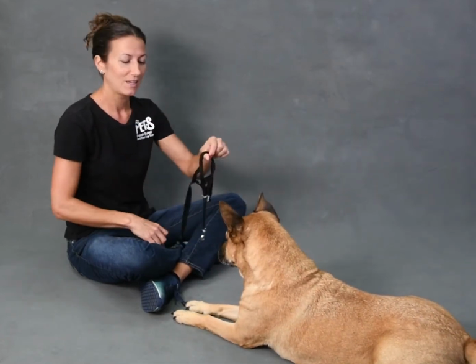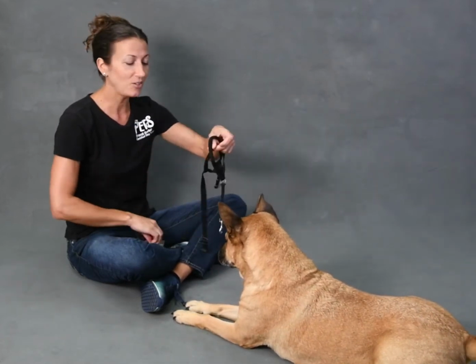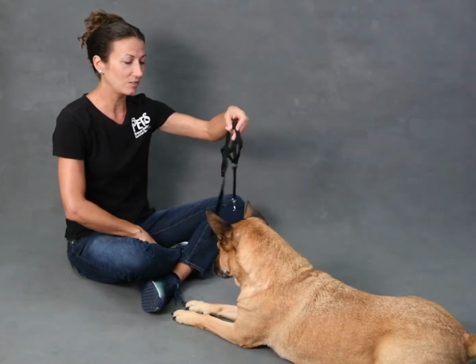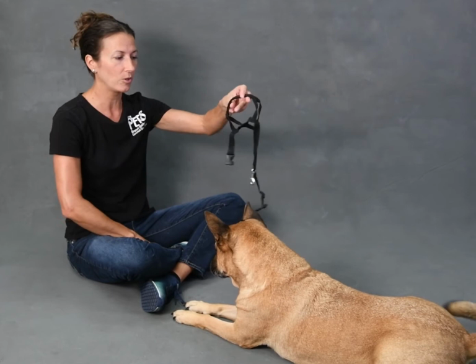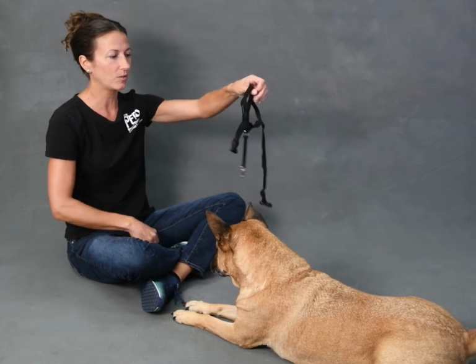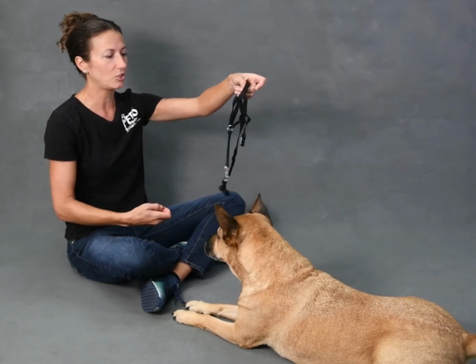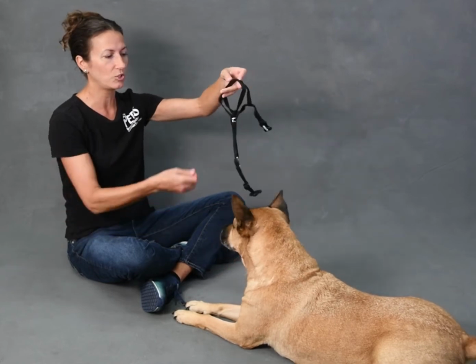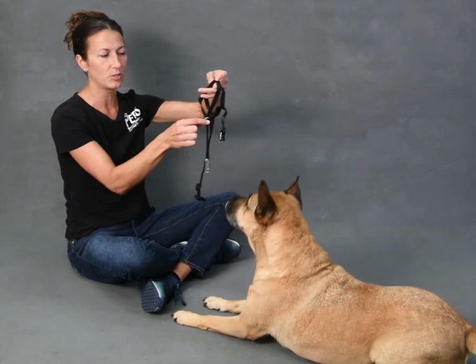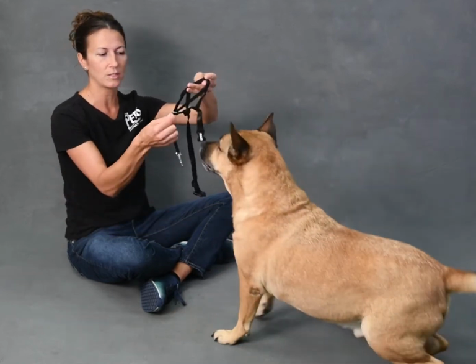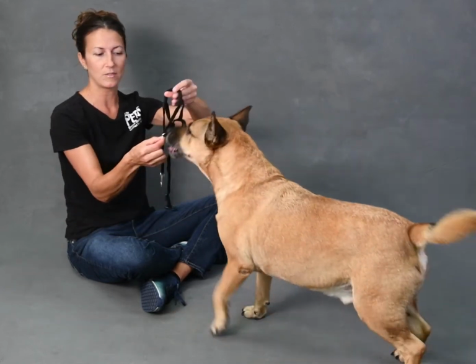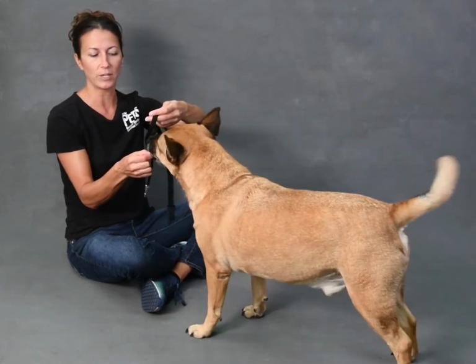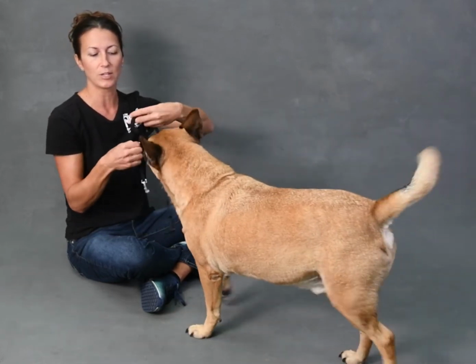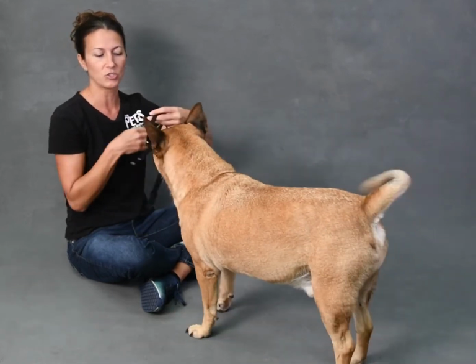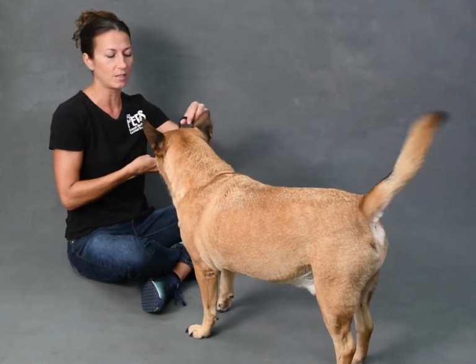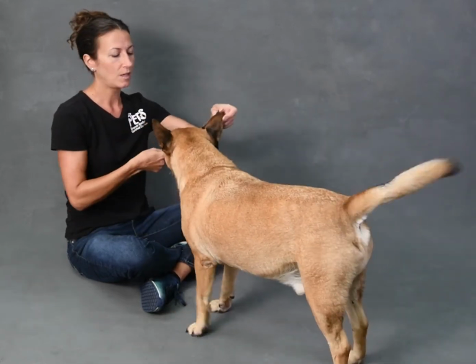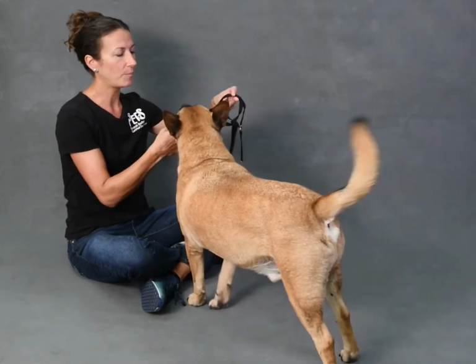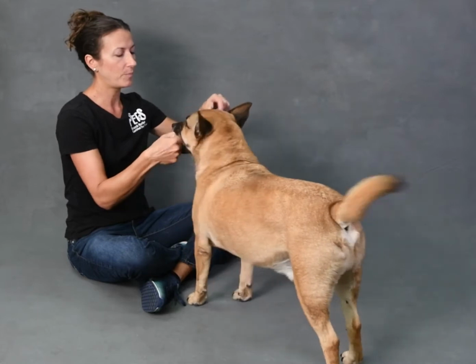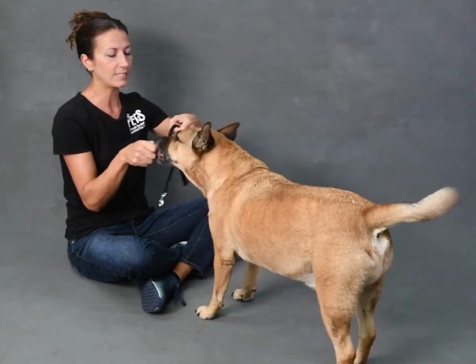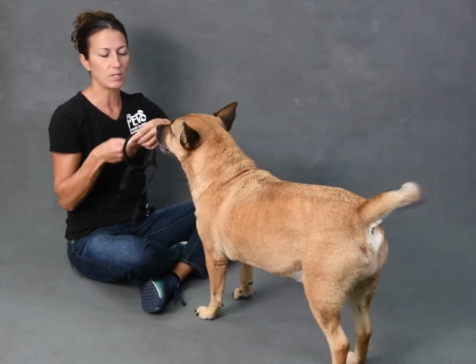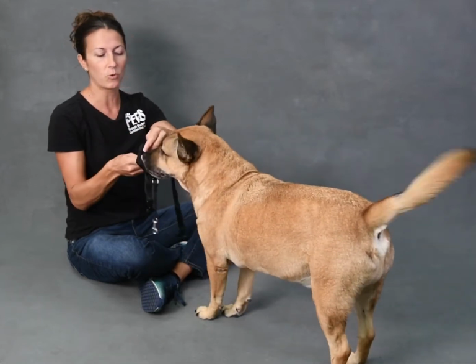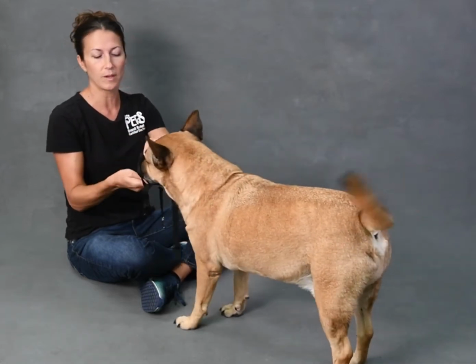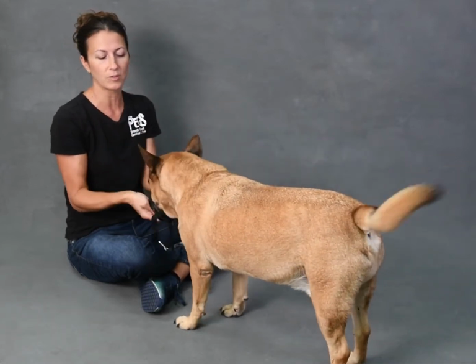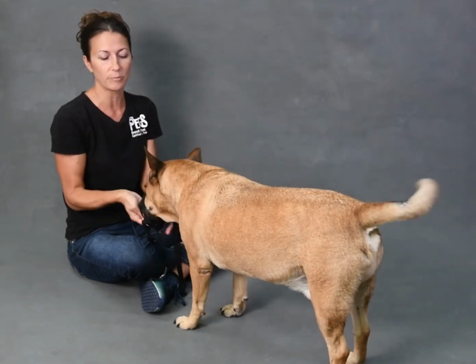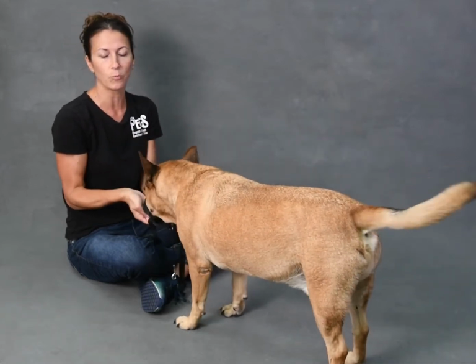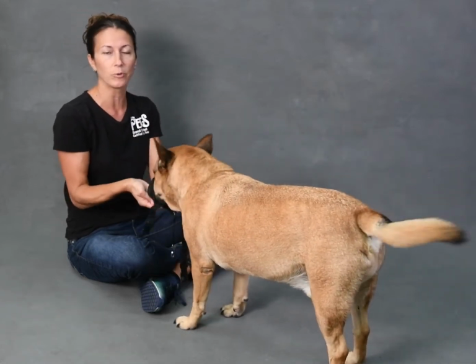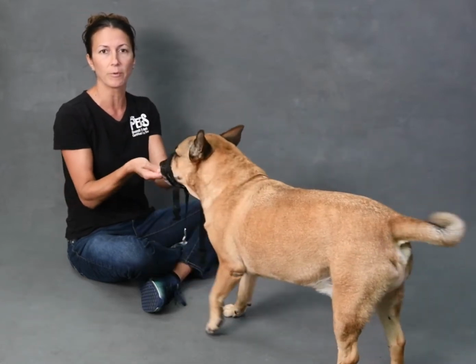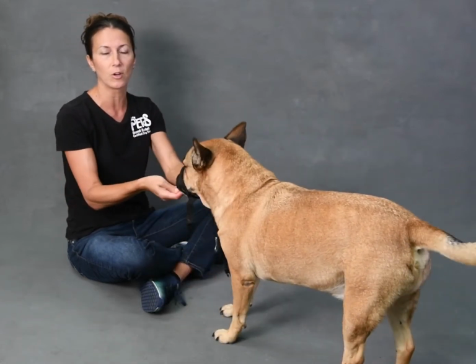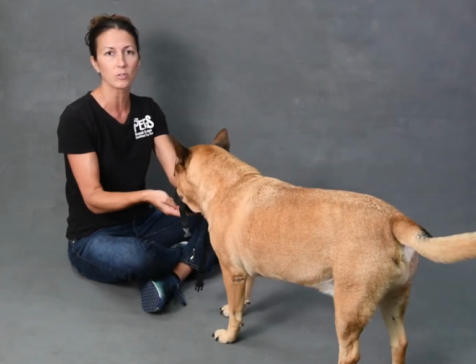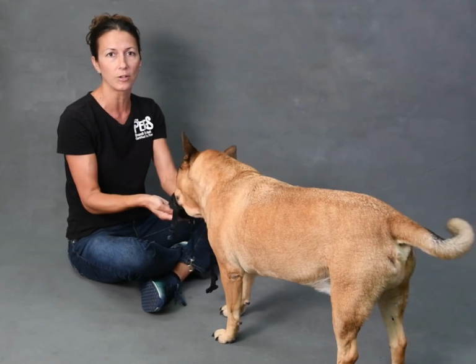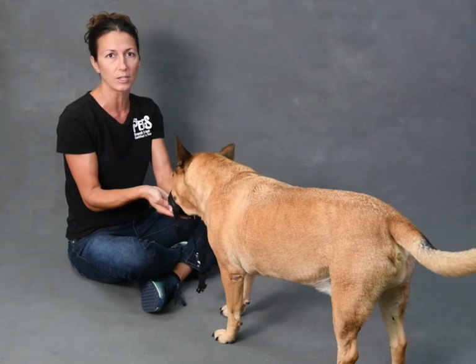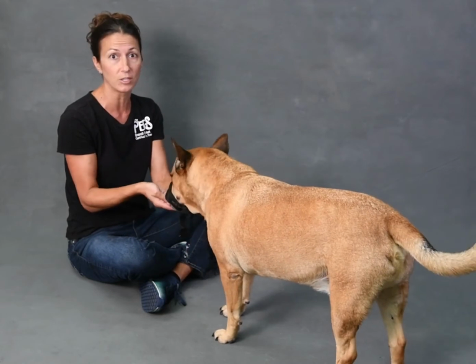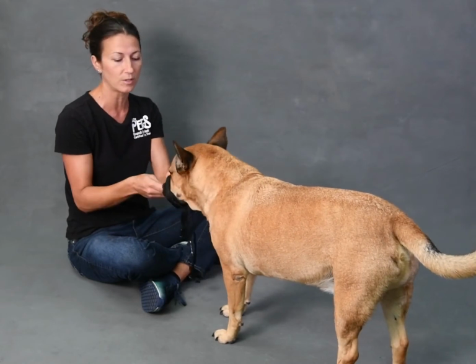Then you can get to the point where you hook the leash to it, which you would hook on this ring right underneath his chin. But sometimes just walk with him and hook the leash up to wherever you were hooking it before — his harness or his collar — until he gets really used to it.